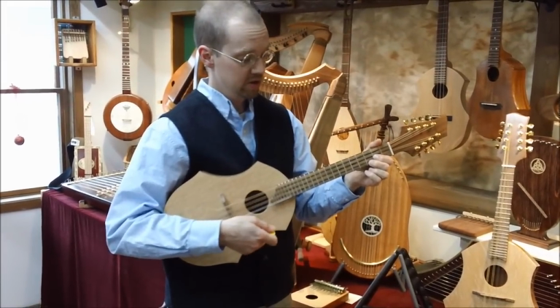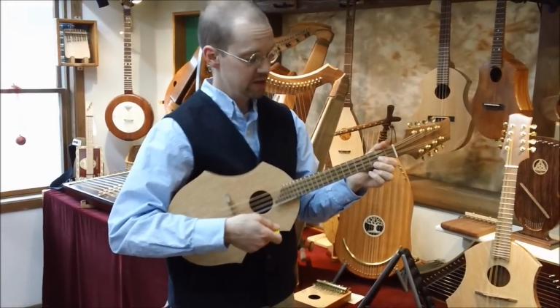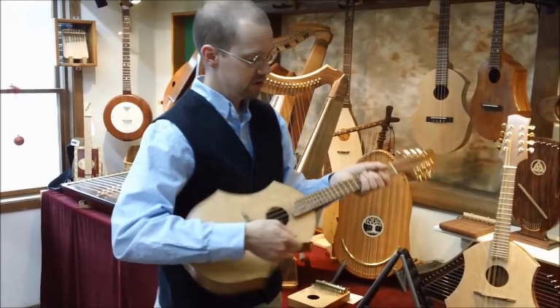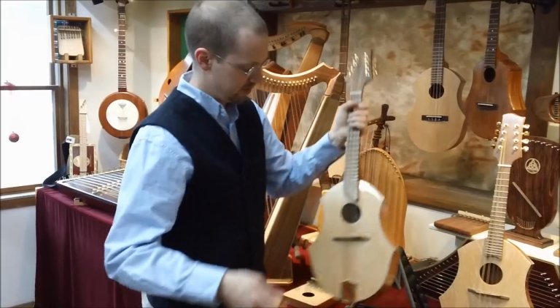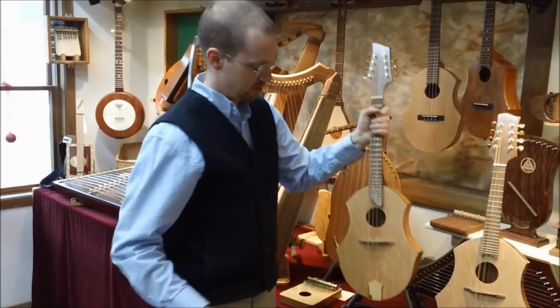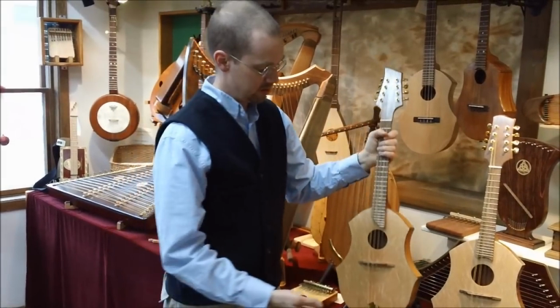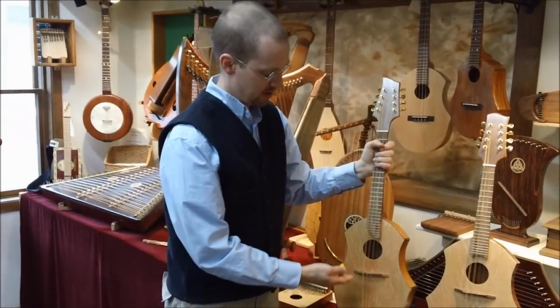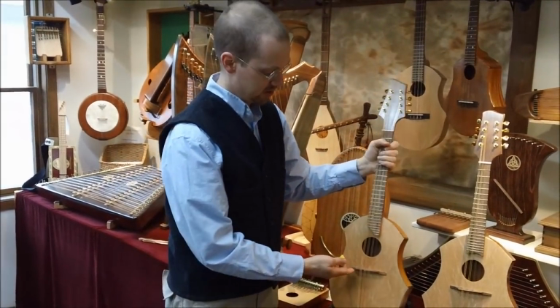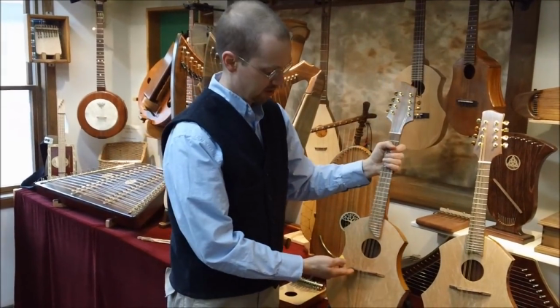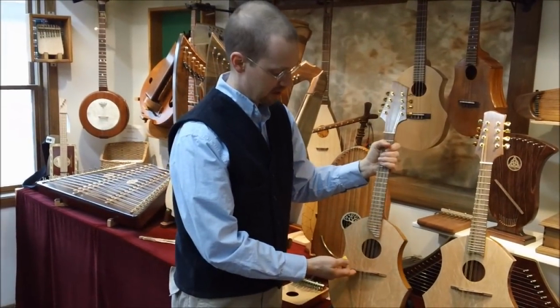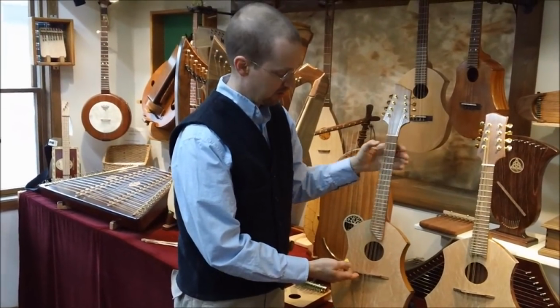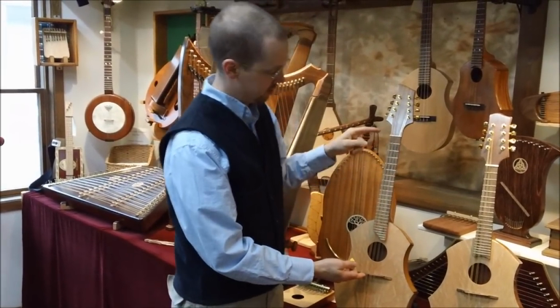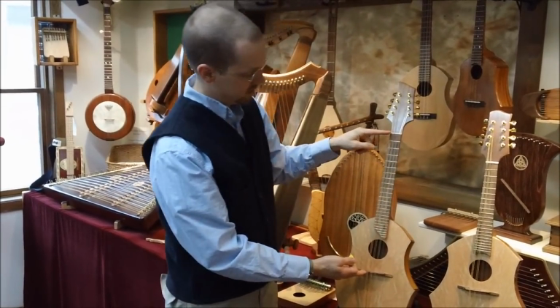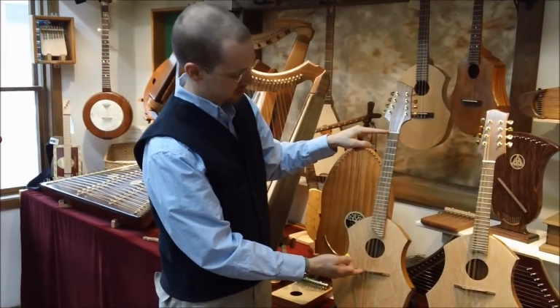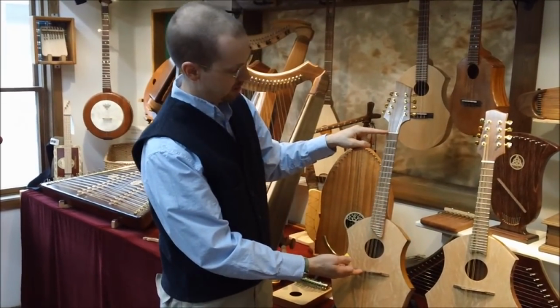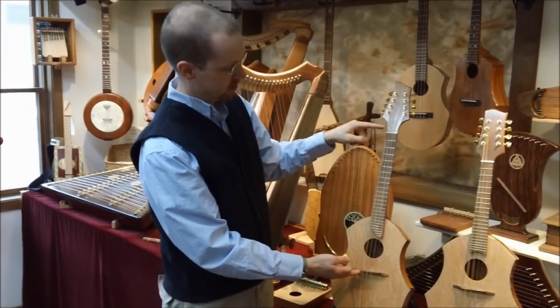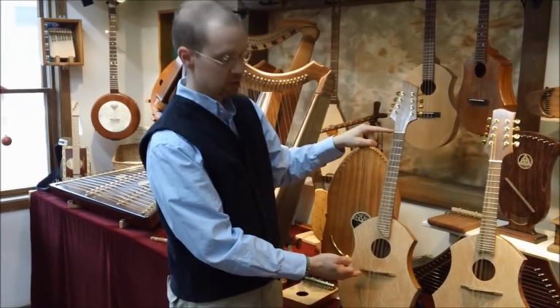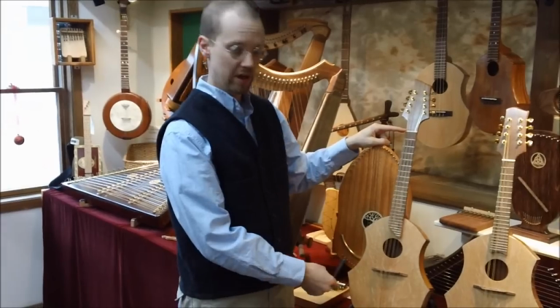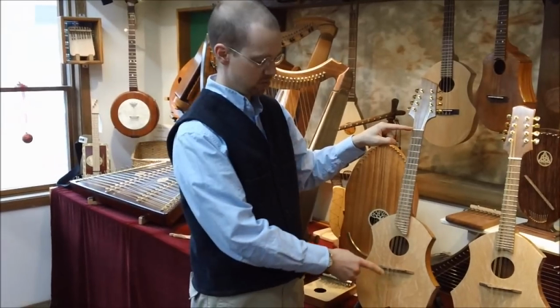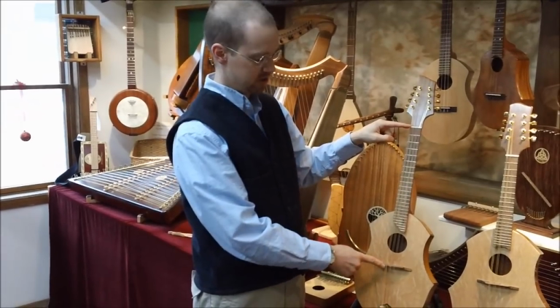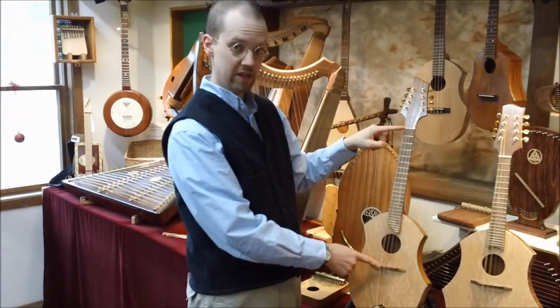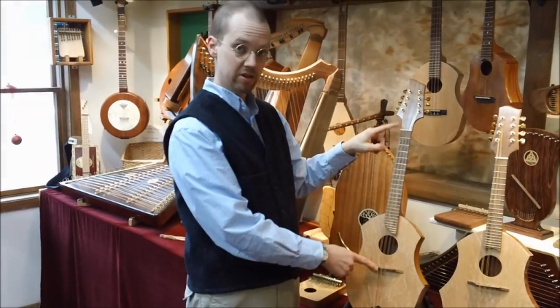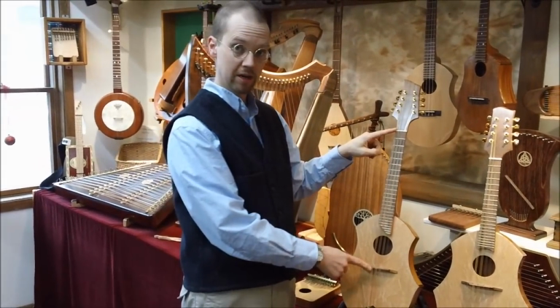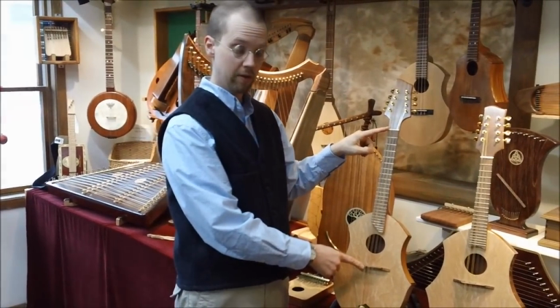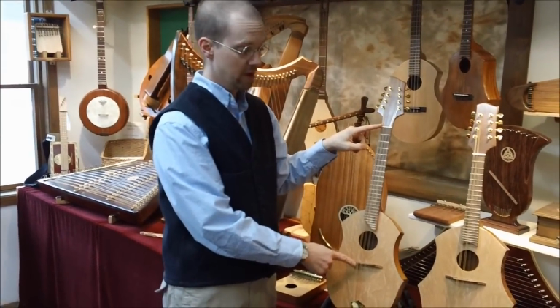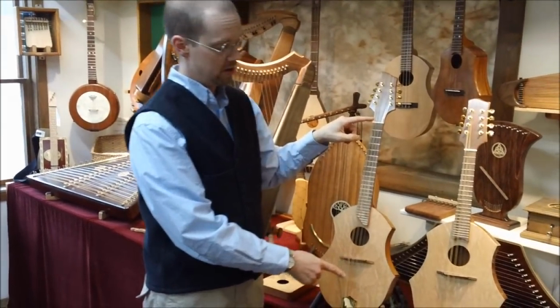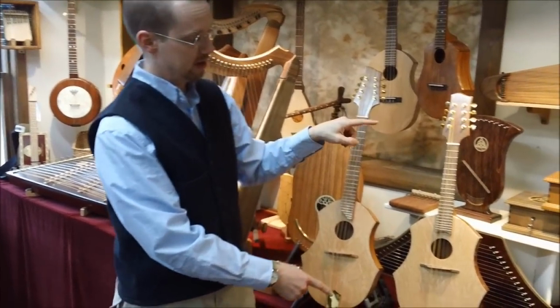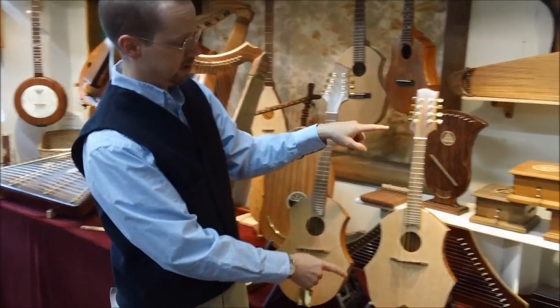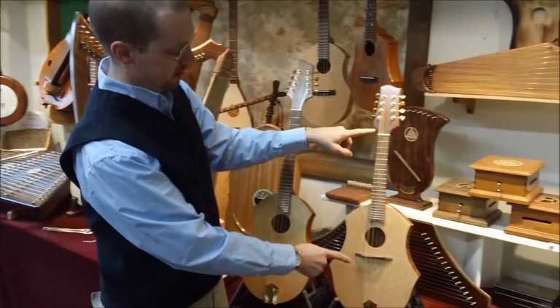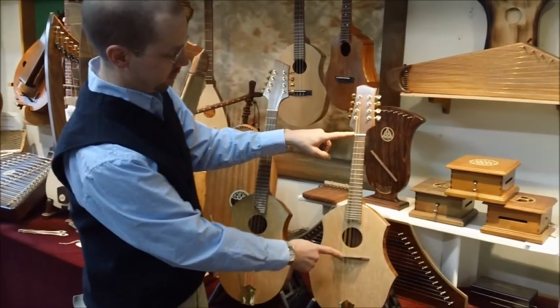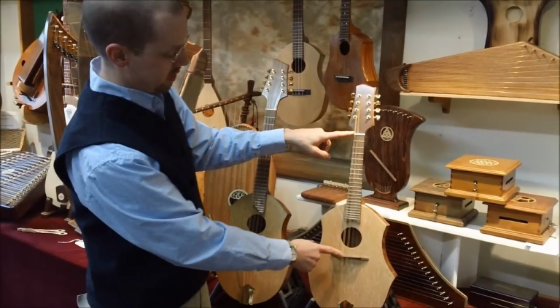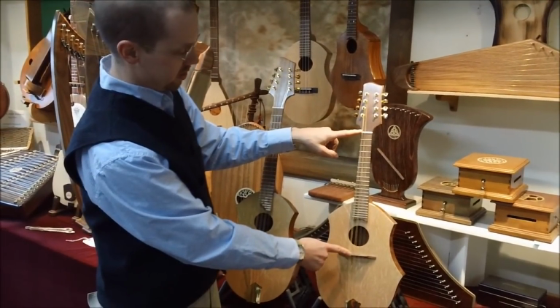So that's how these are different, and the reason for that is the scale length. The Mandola has a 17-inch scale length. The distance between the nut and the bridge is 17 inches on the Mandola. On the Mandolin, it's 14 inches.